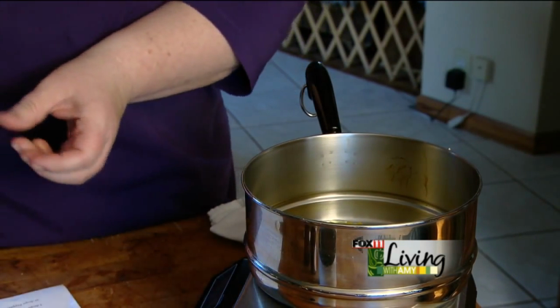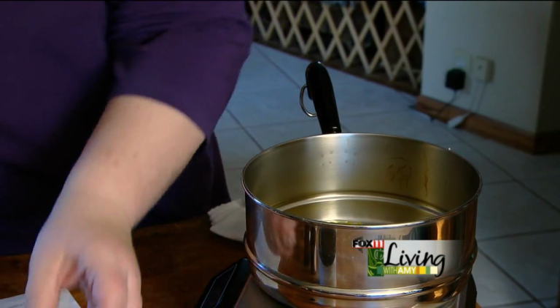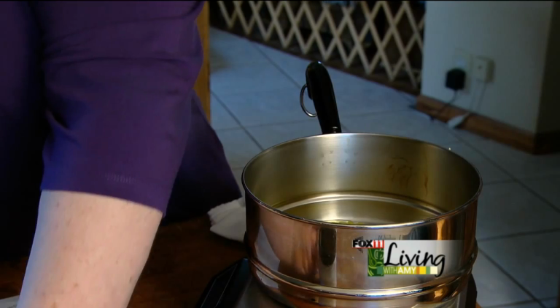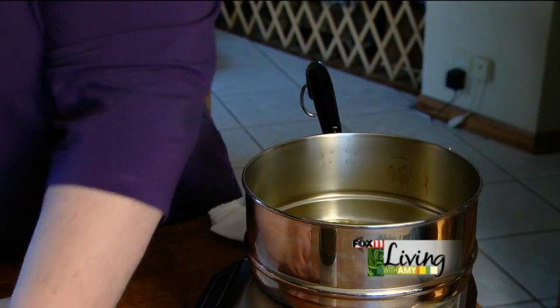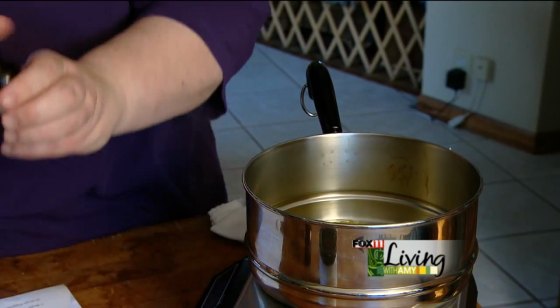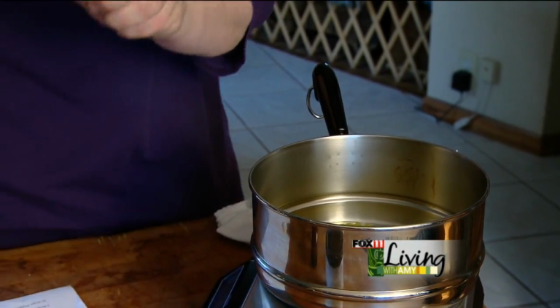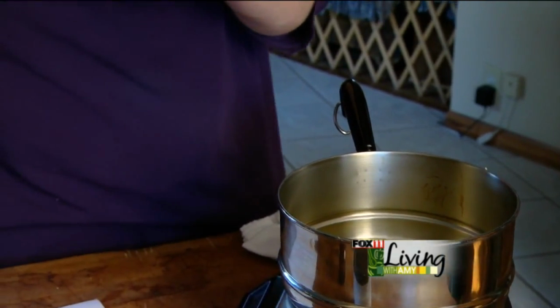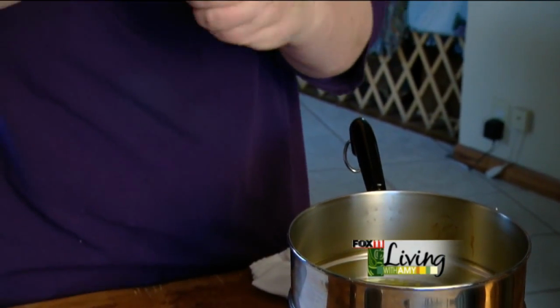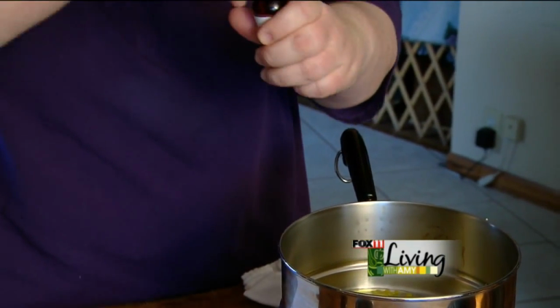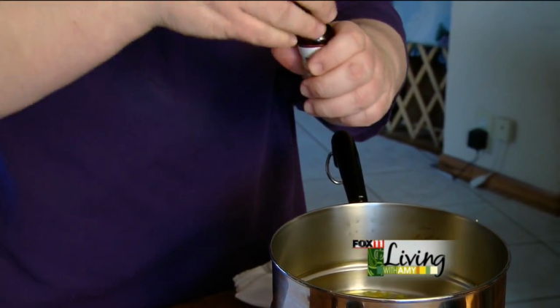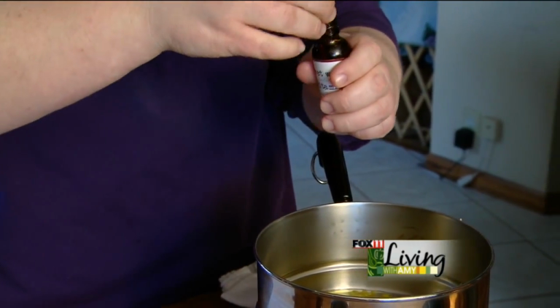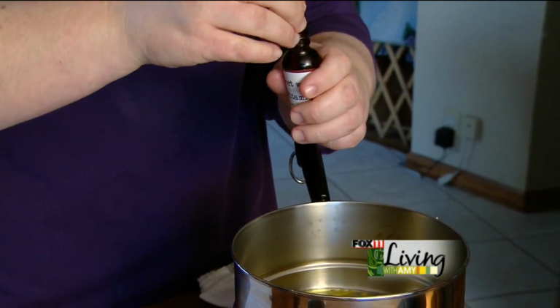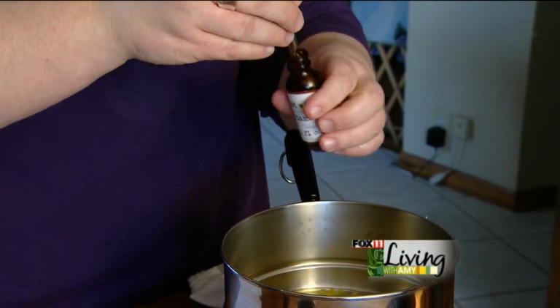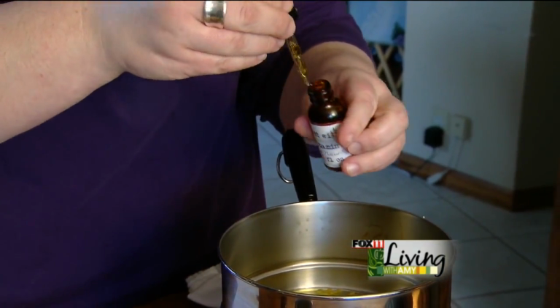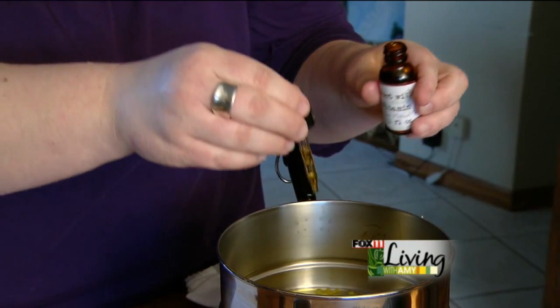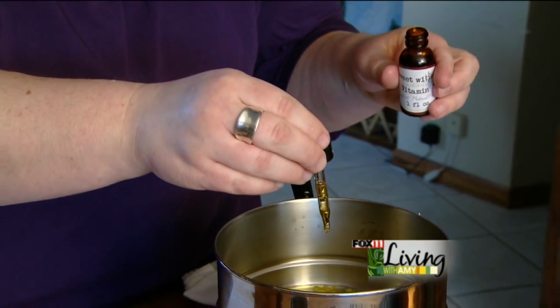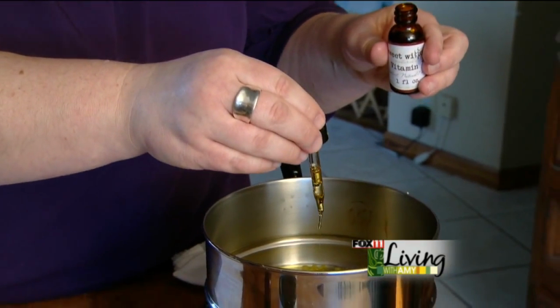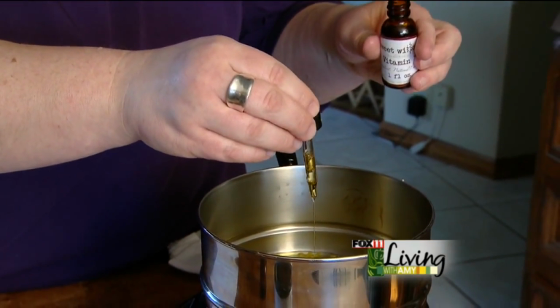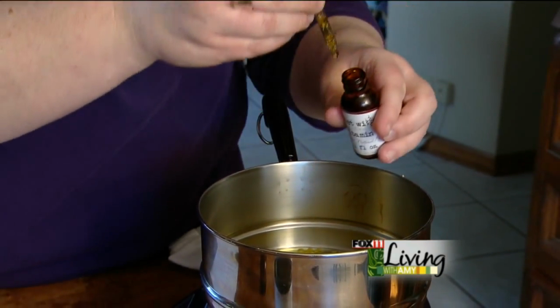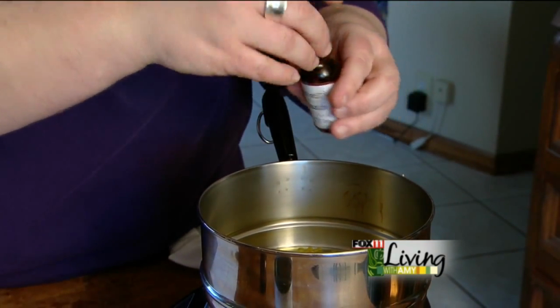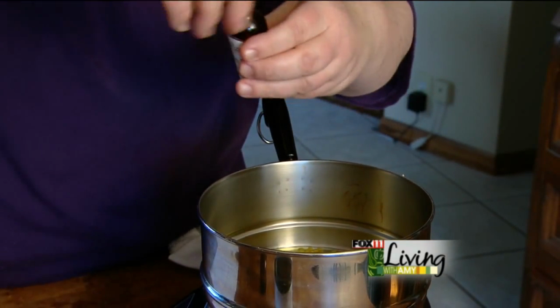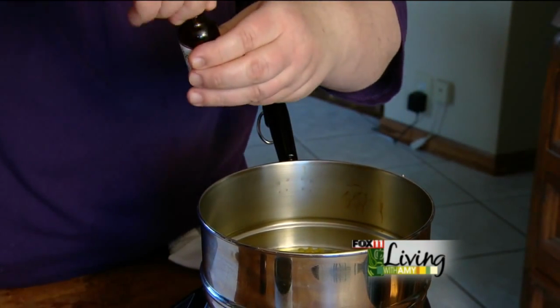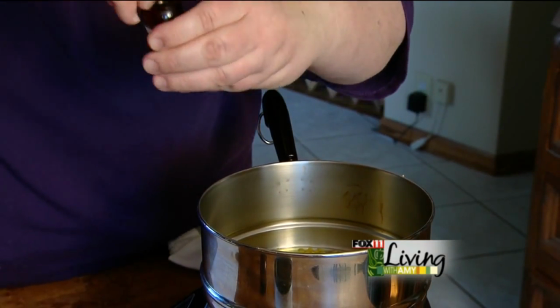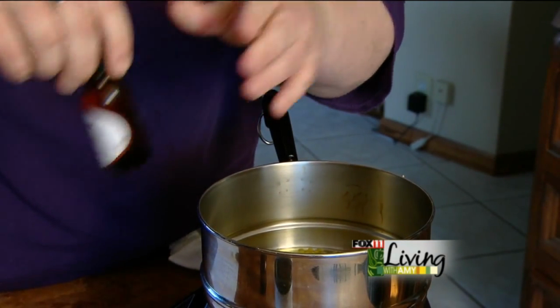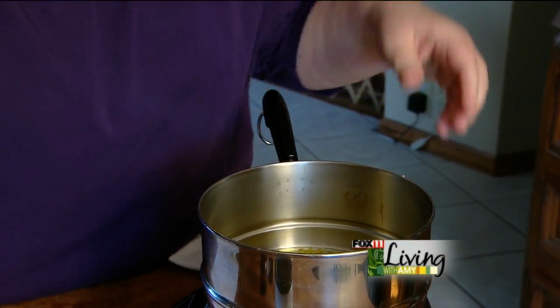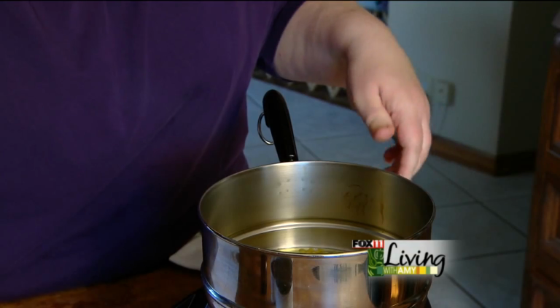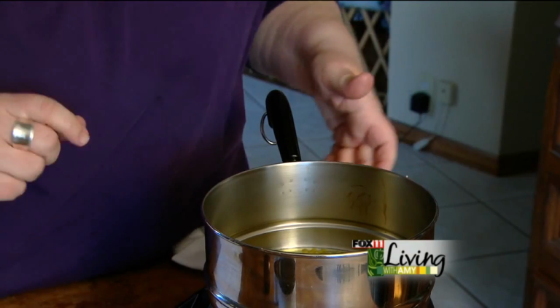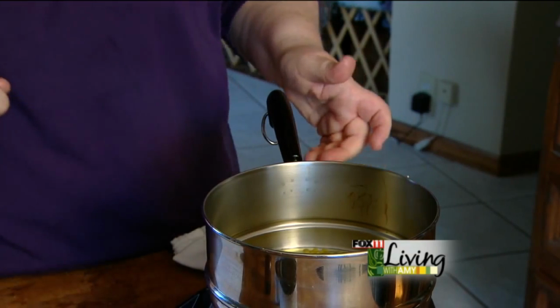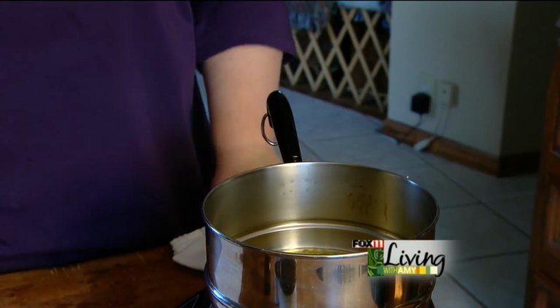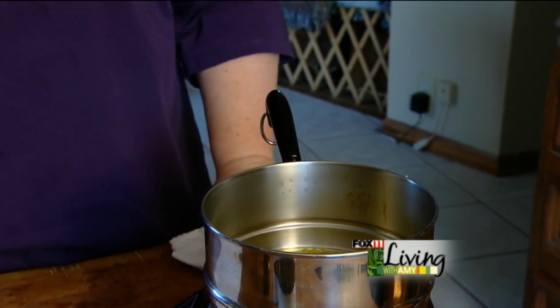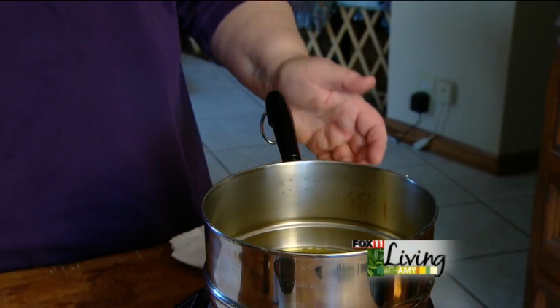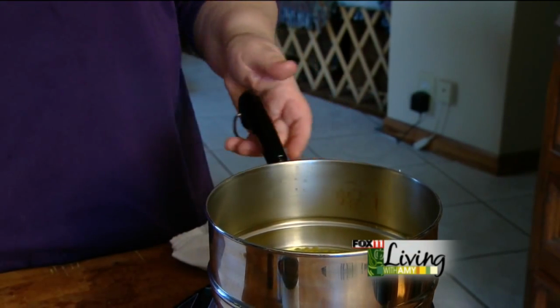The next thing we're going to add in is about three drops of essential oil. Then we're going to put it on our pan to let it heat up and get all the ingredients incorporated before we add it to our tubes.